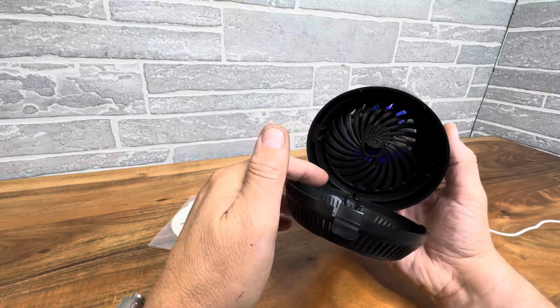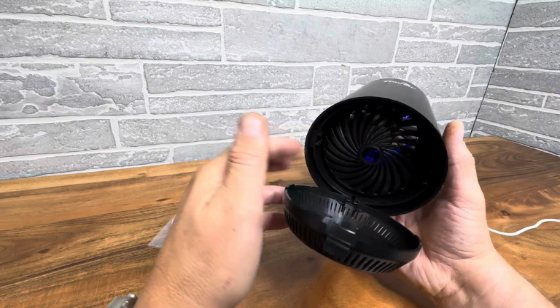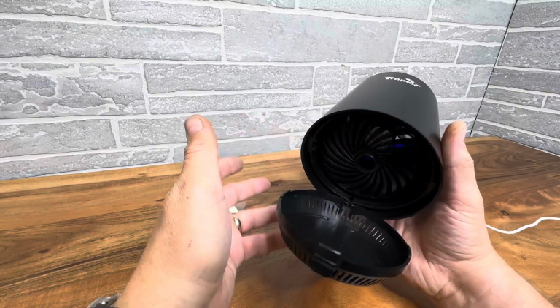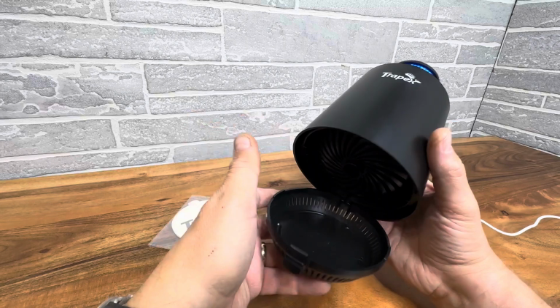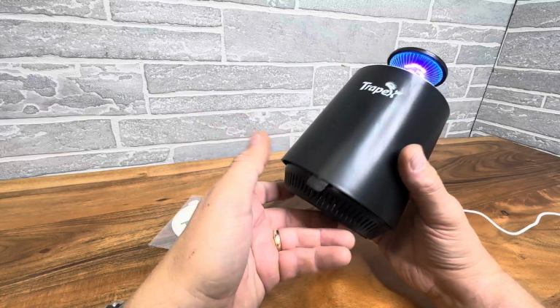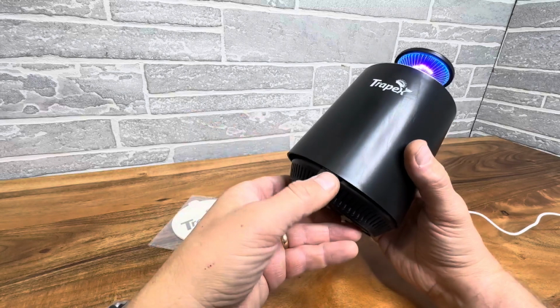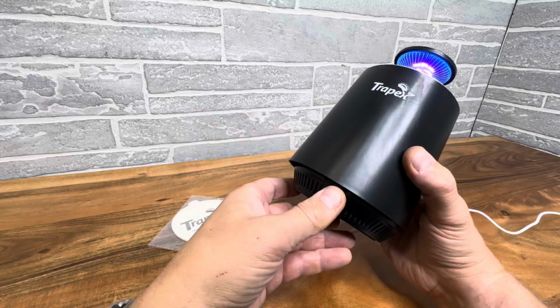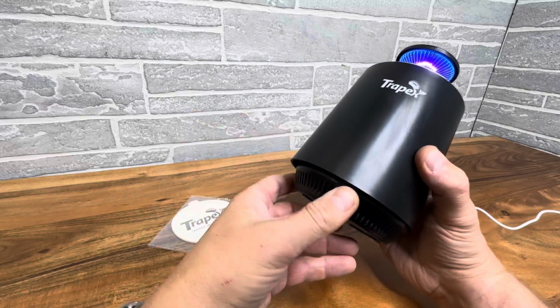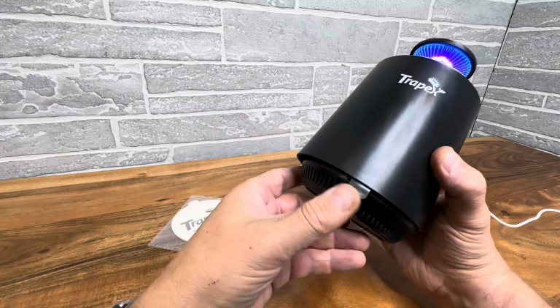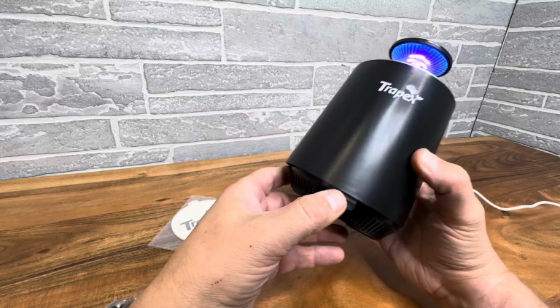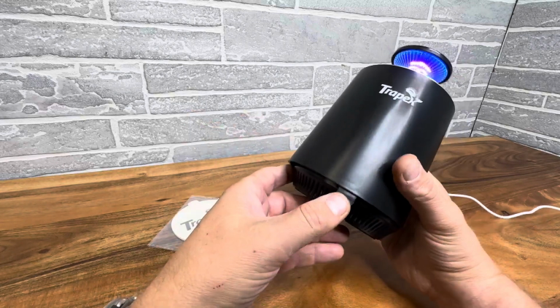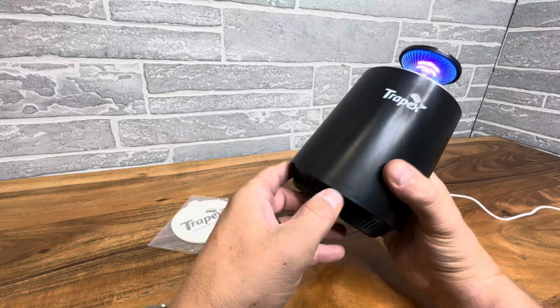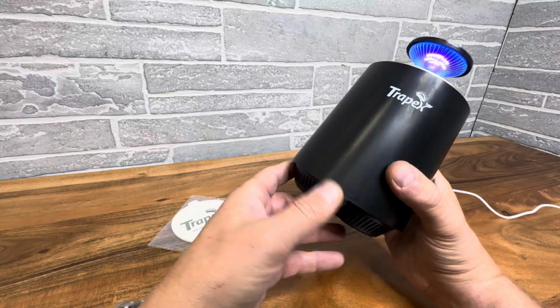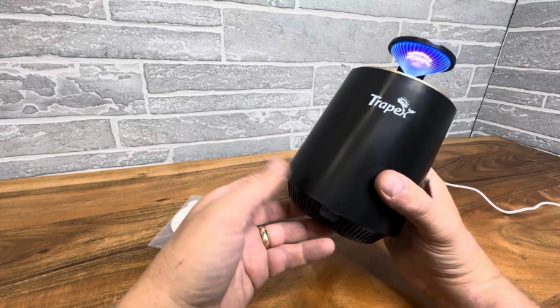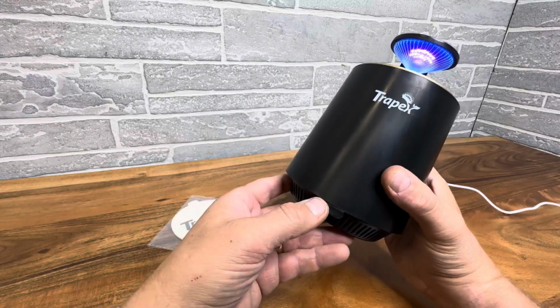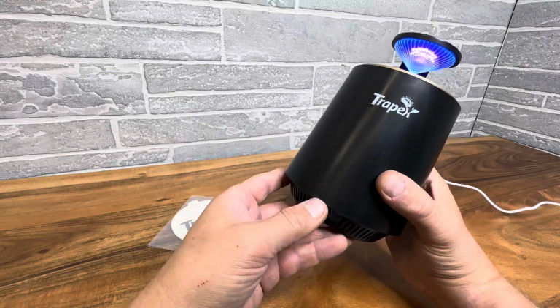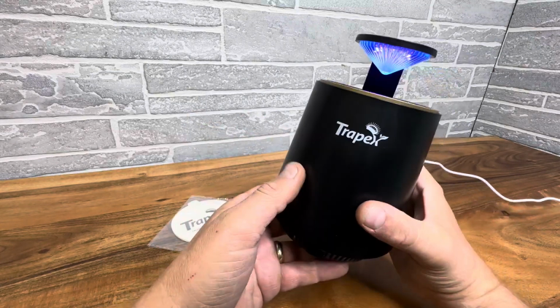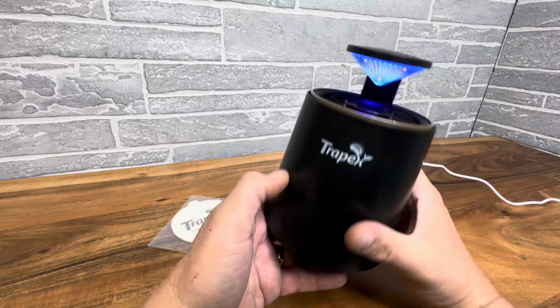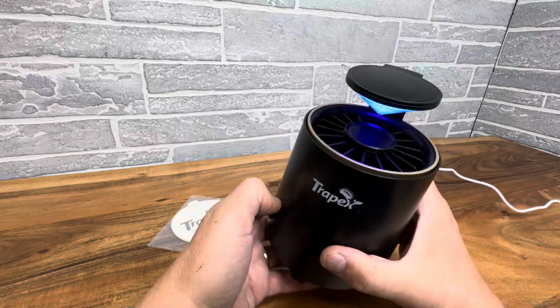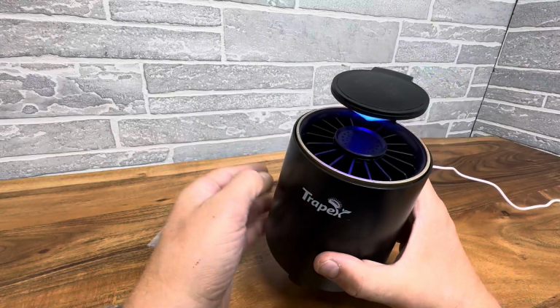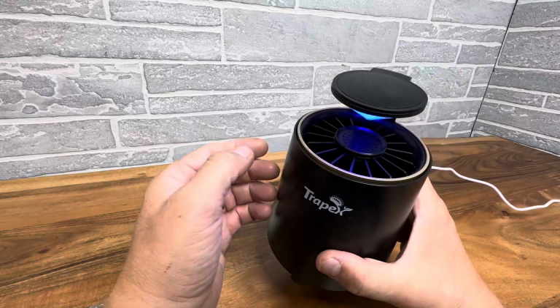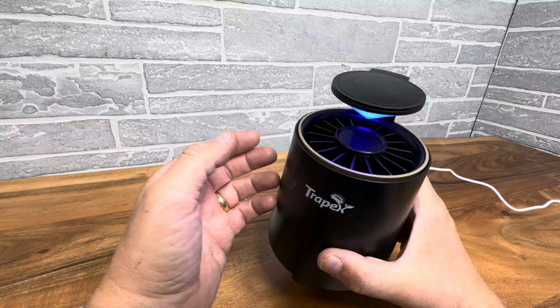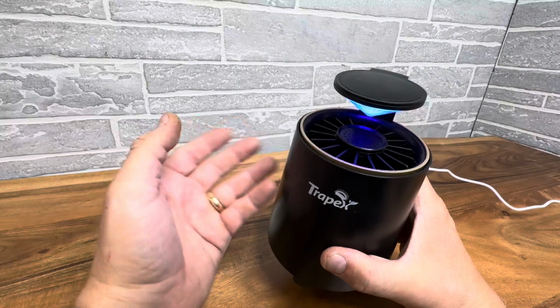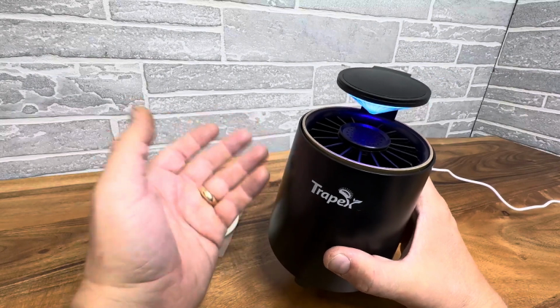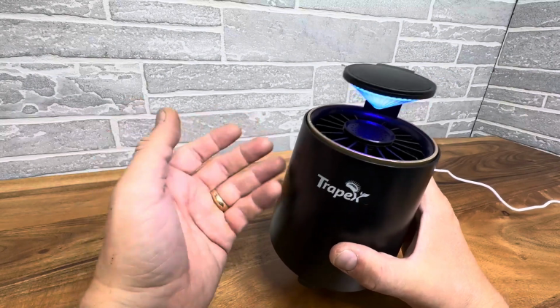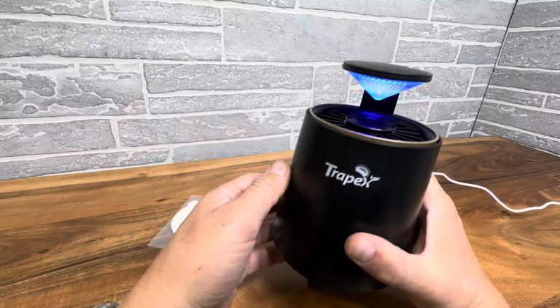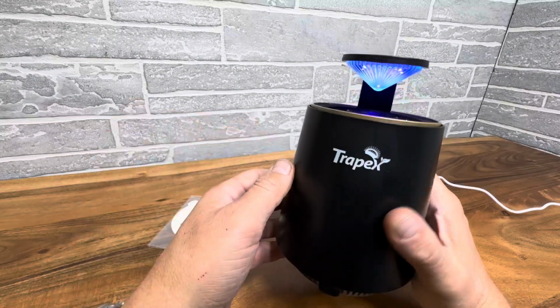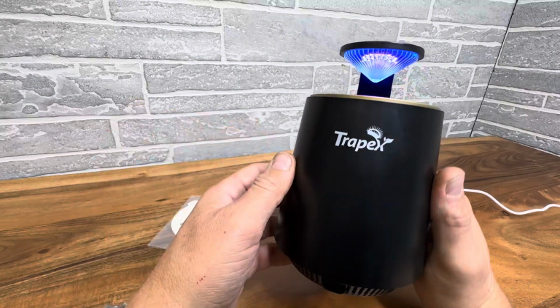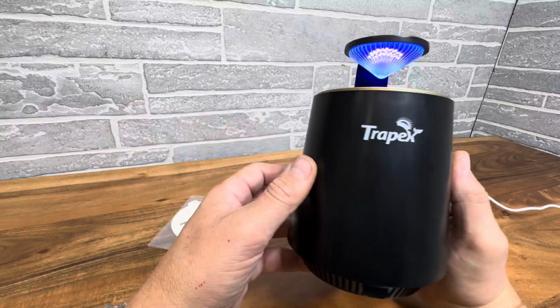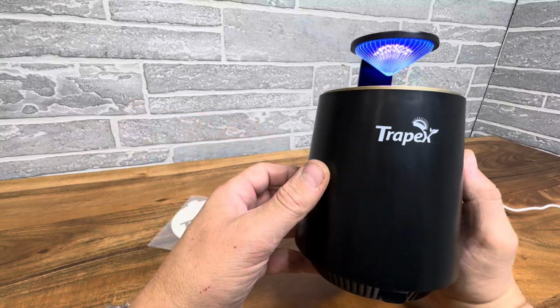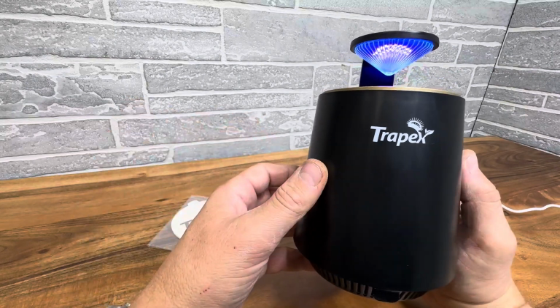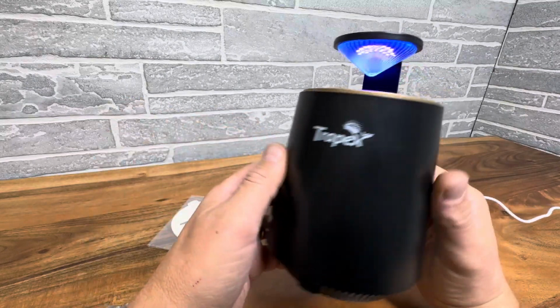So it's a great deterrent for any kind of insects or pests inside, whether it's mosquitoes, gnats, flies, whatever your problem is.